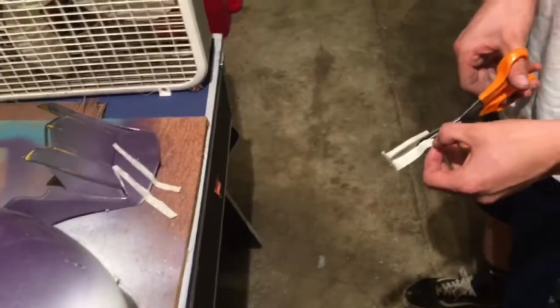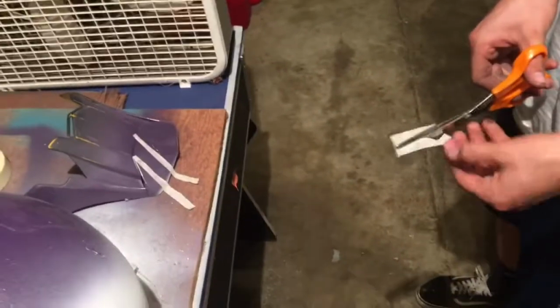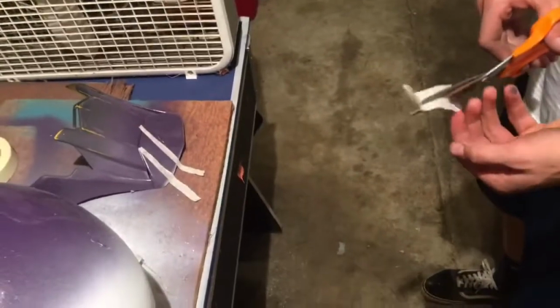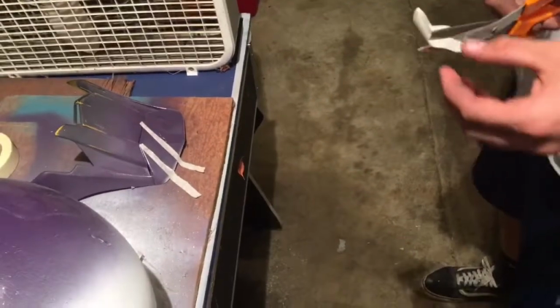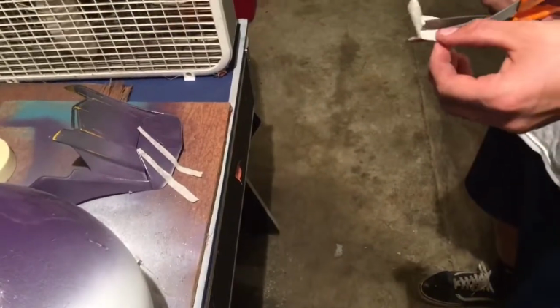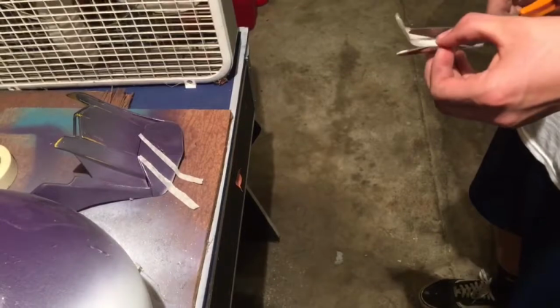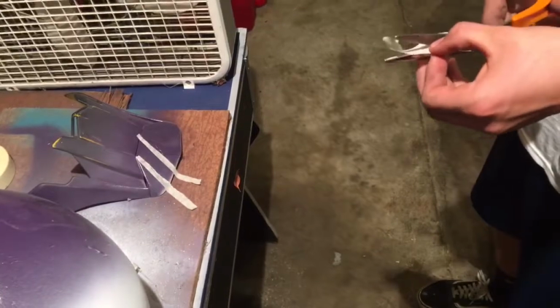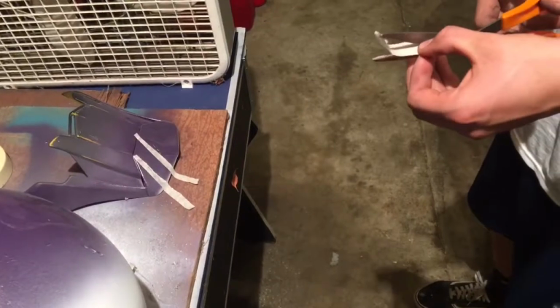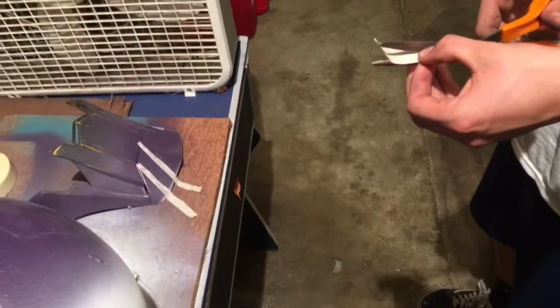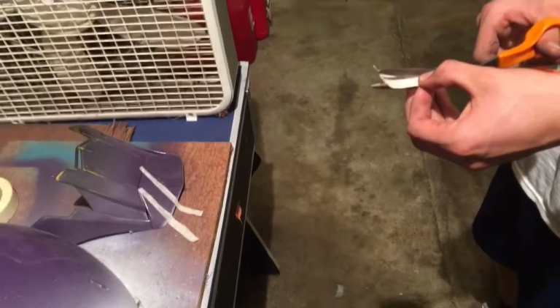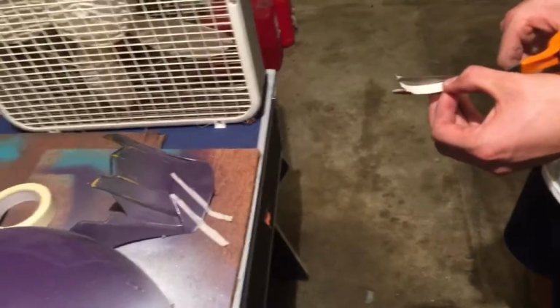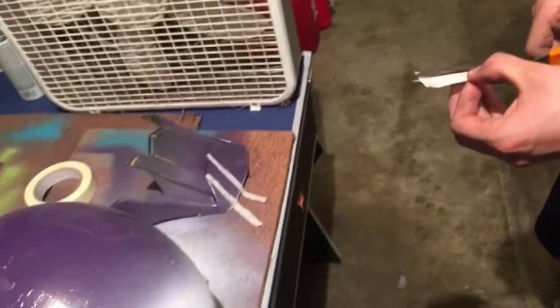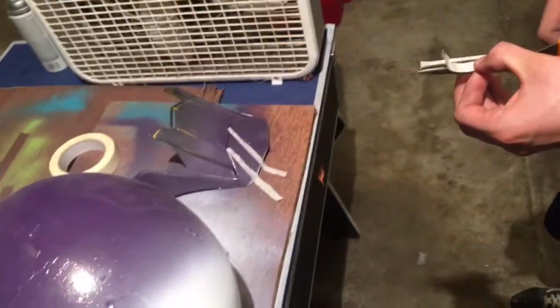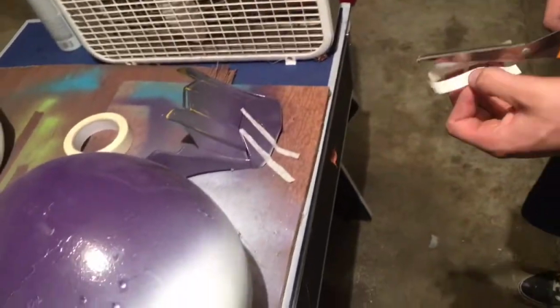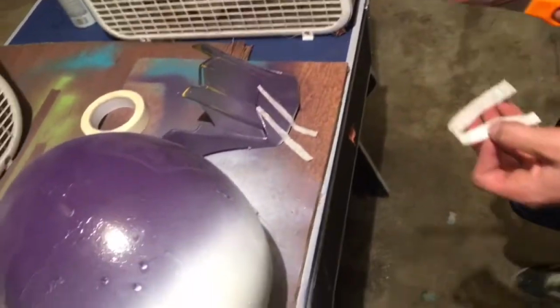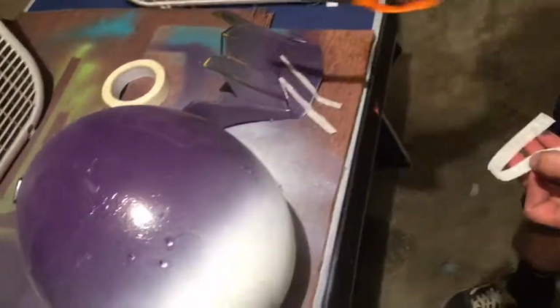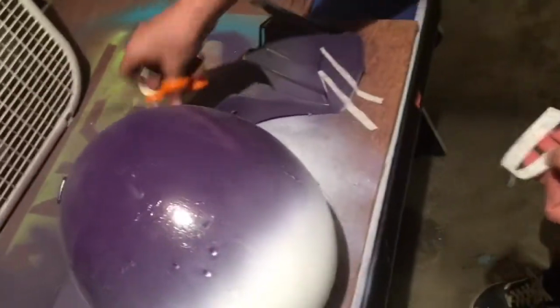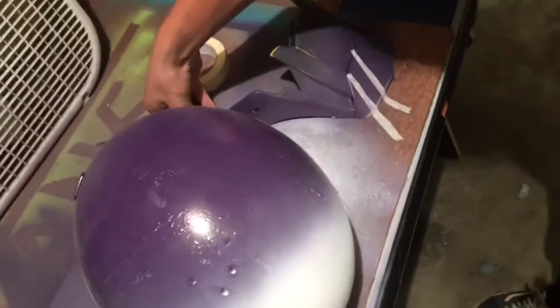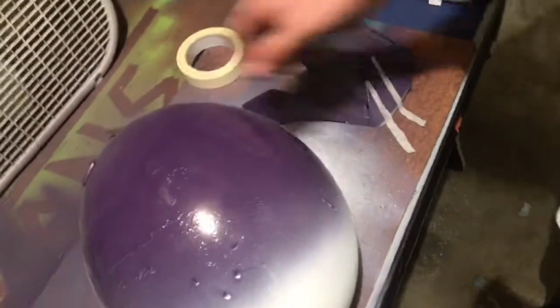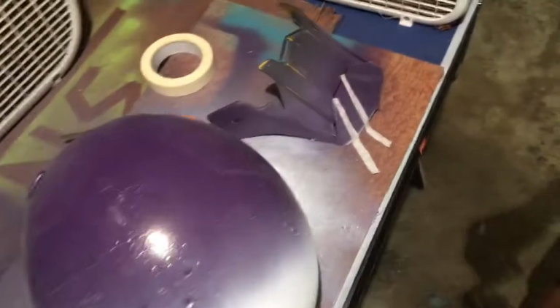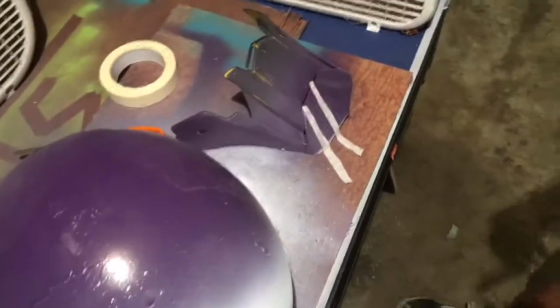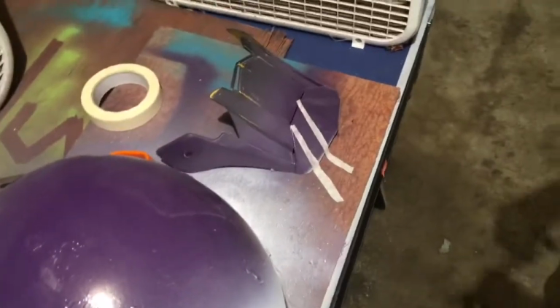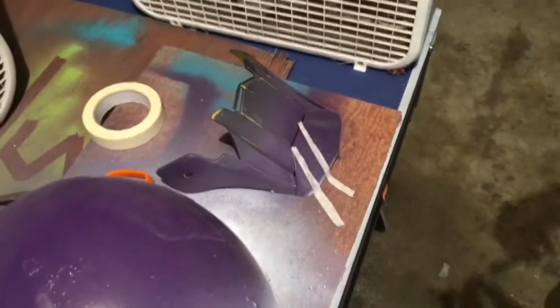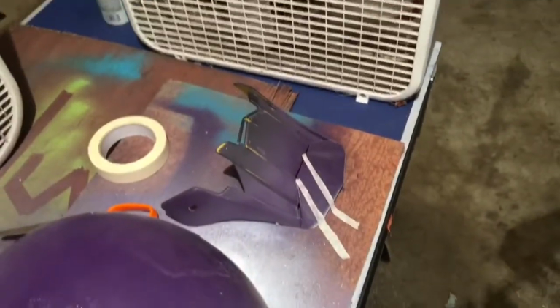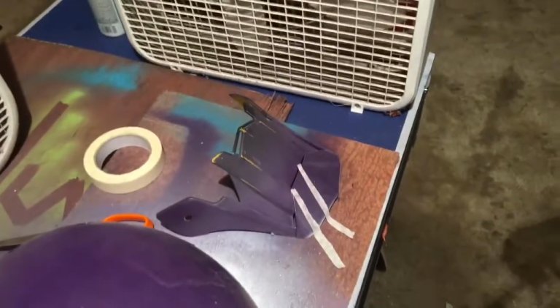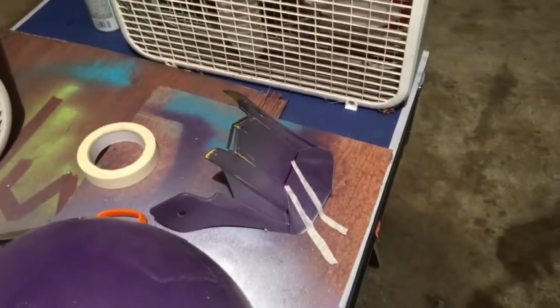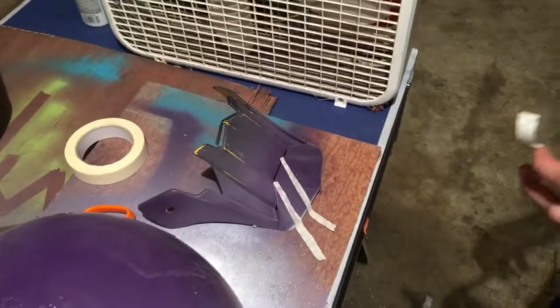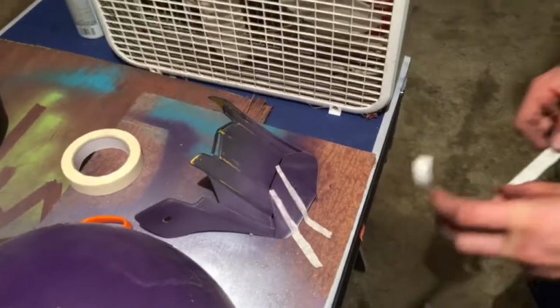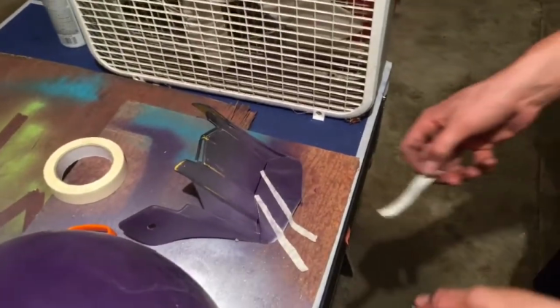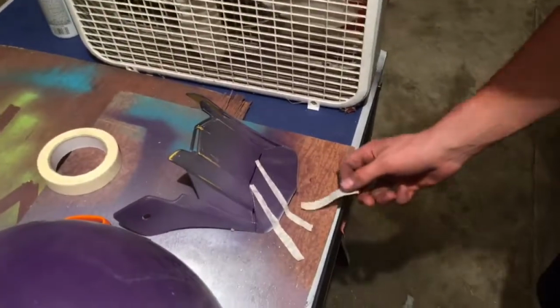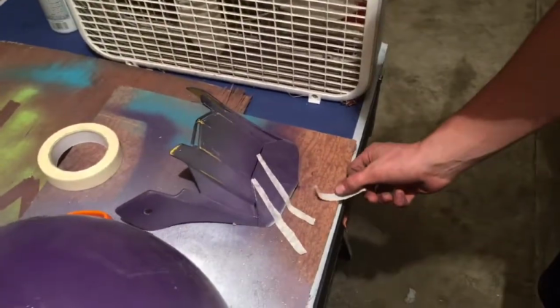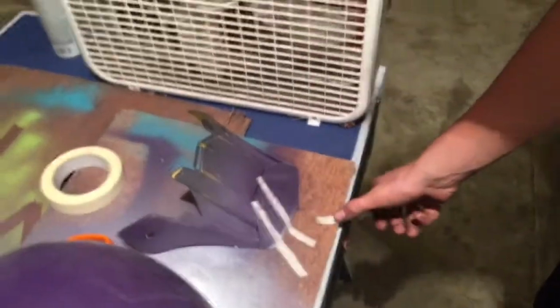Alright, so we're trying to put some stripes on this sucker. It's probably not gonna work because the tape is just gonna peel the paint right up, but we're gonna try it anyway — why not? Alright.